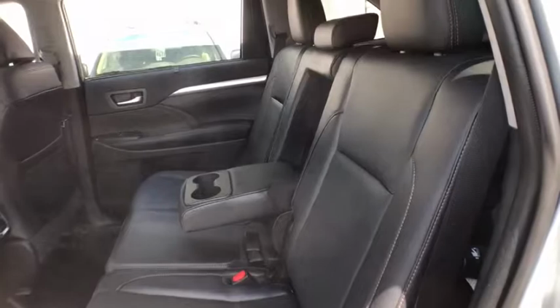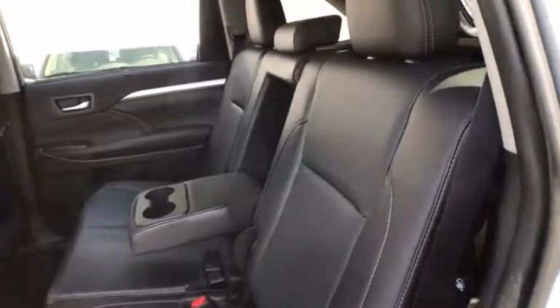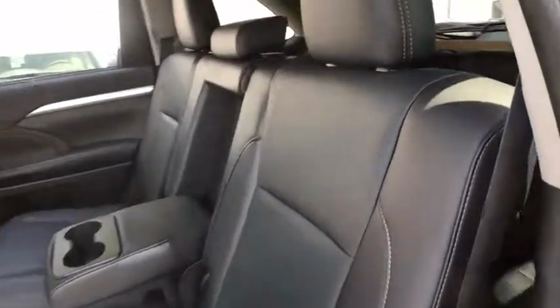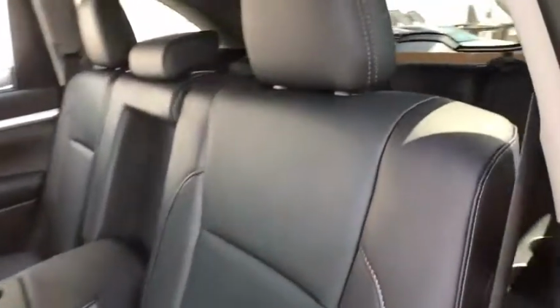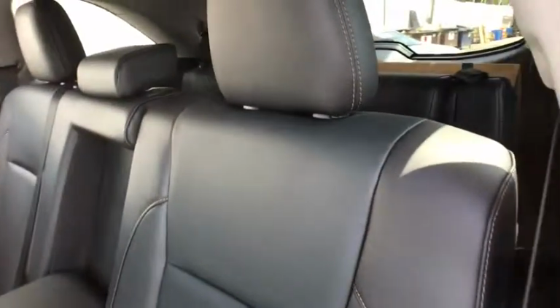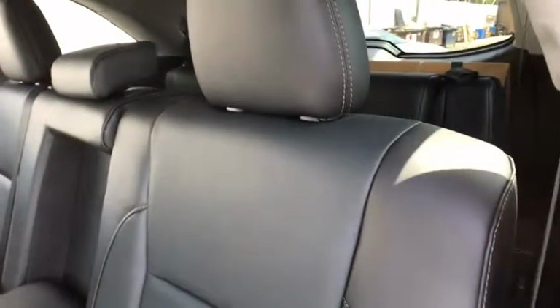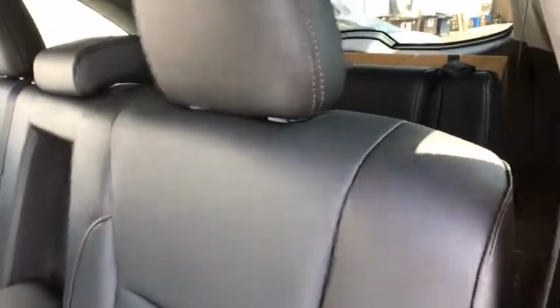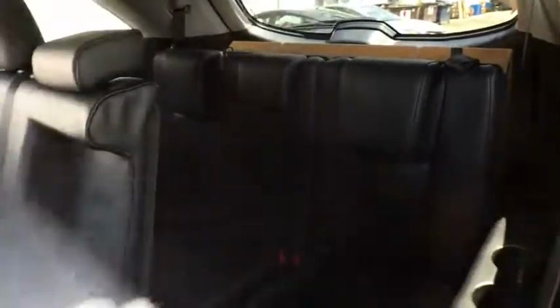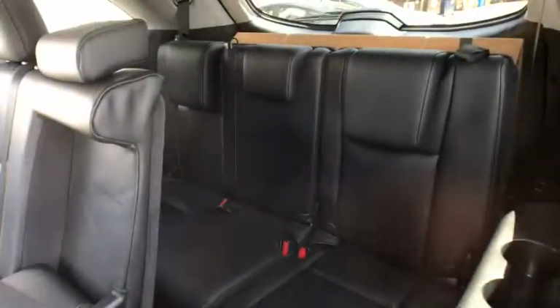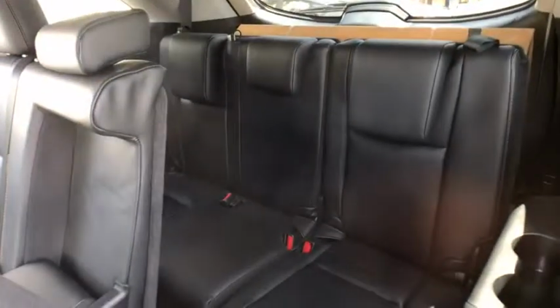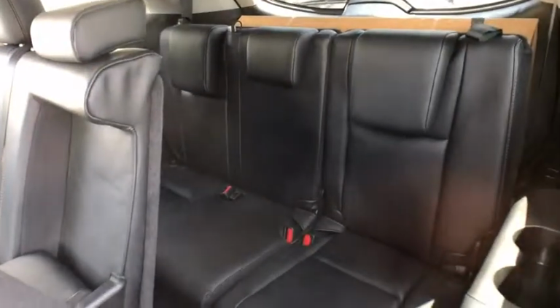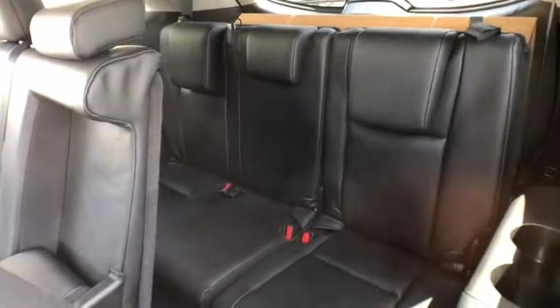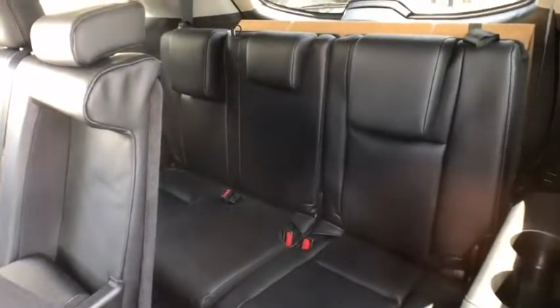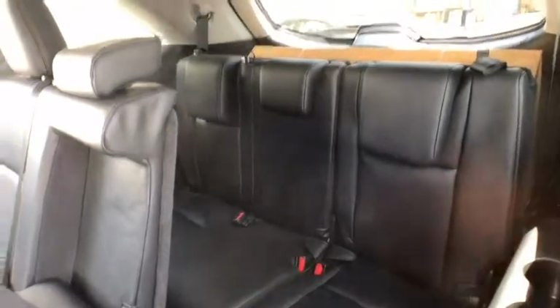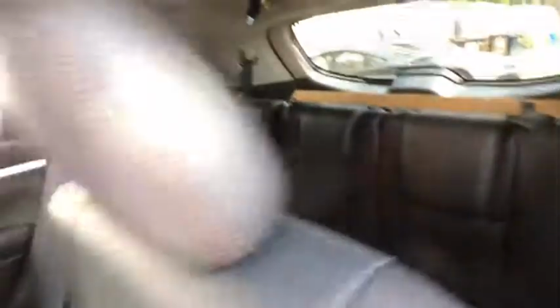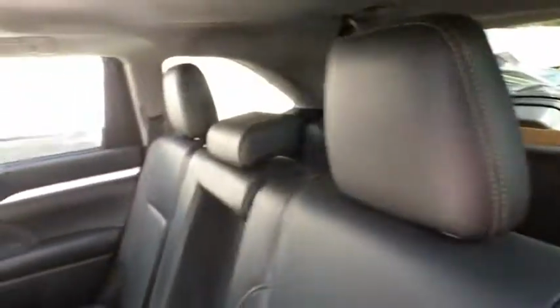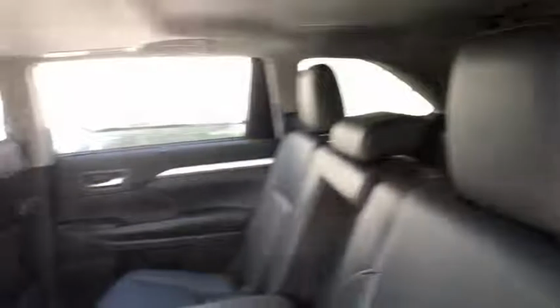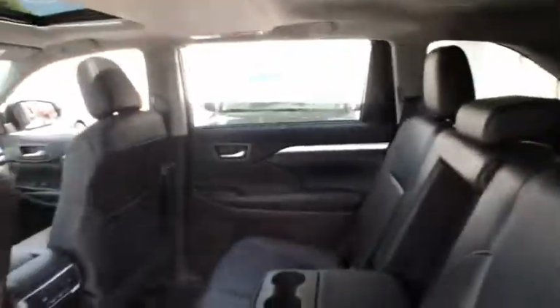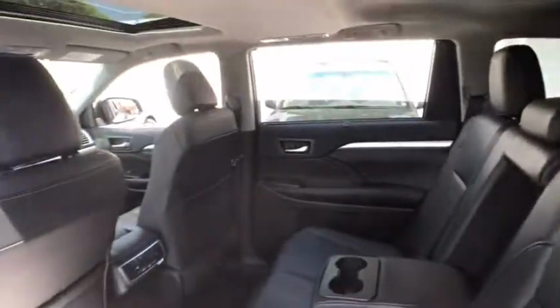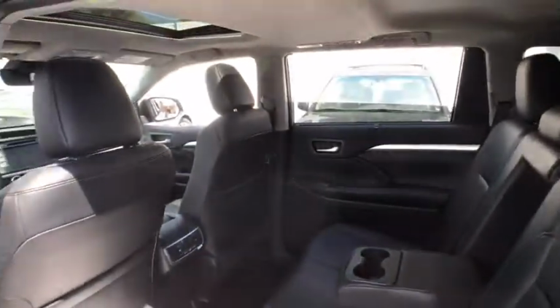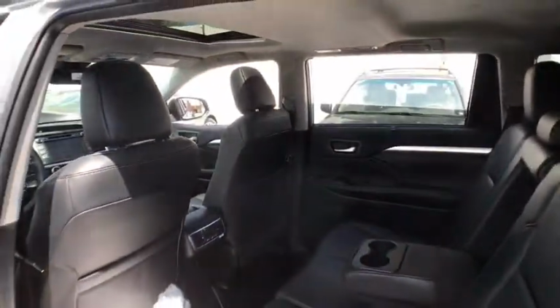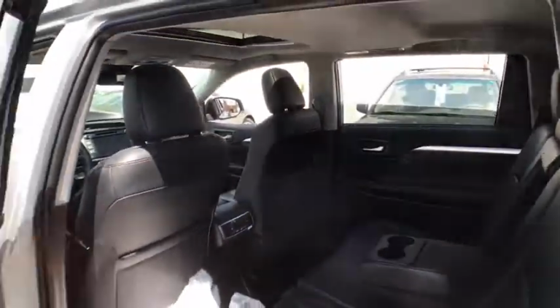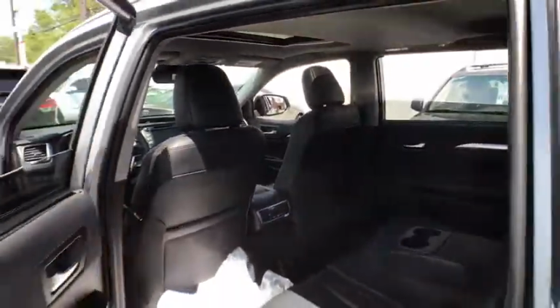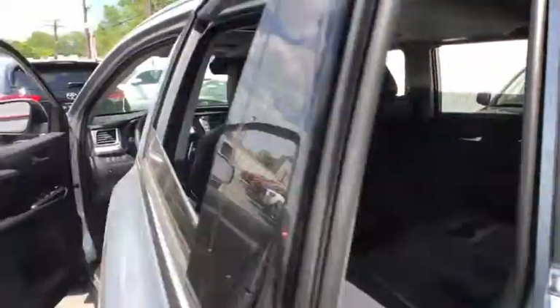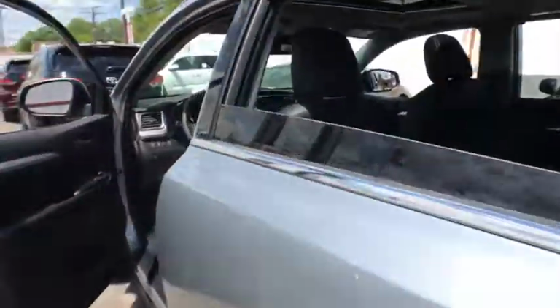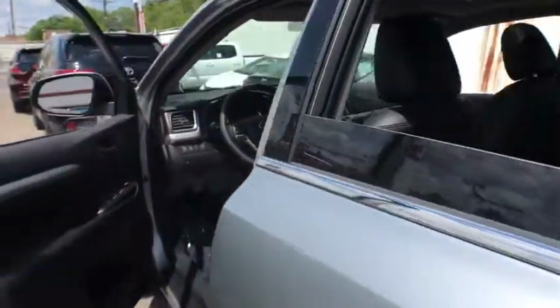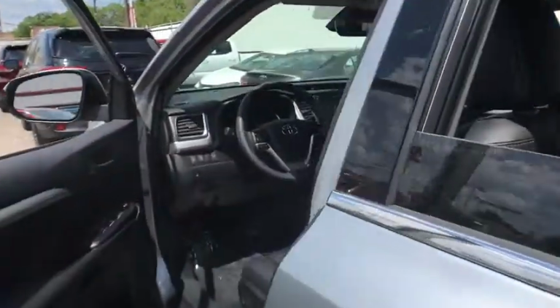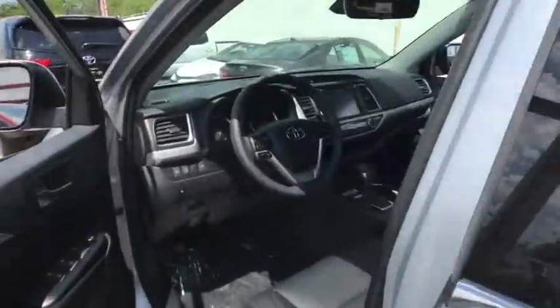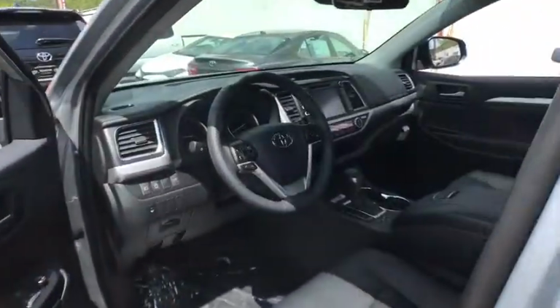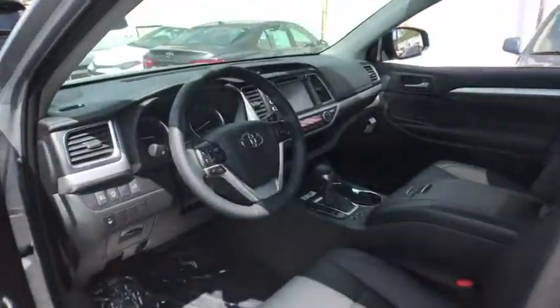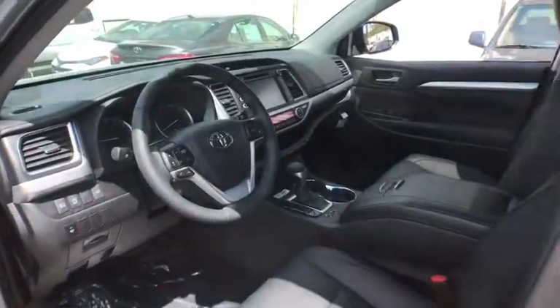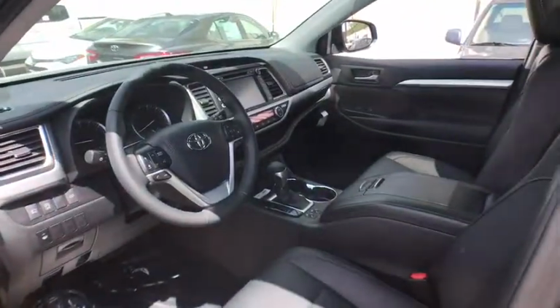Lane departure warning, leather-wrapped steering wheel, Bluetooth, power steering, adjustable steering wheel, cruise control, hard disk drive media storage, keyless start, aluminum wheels.